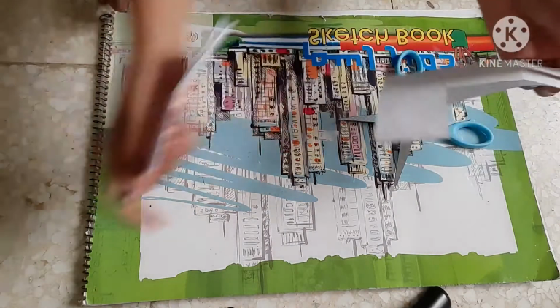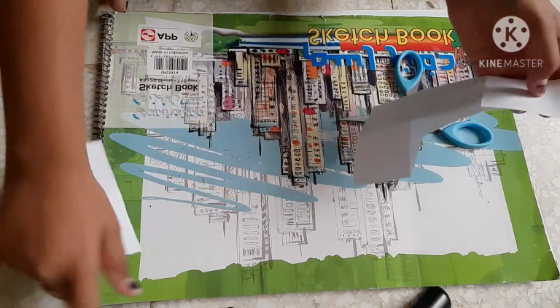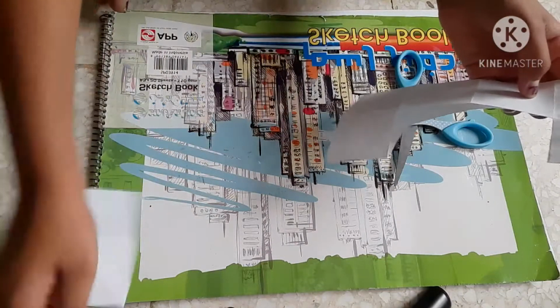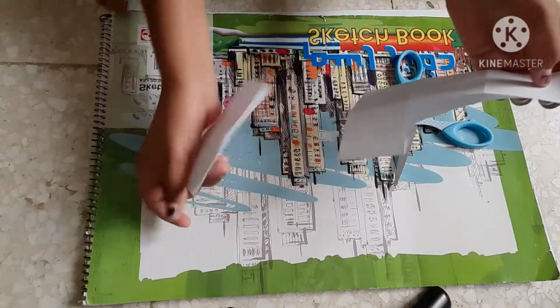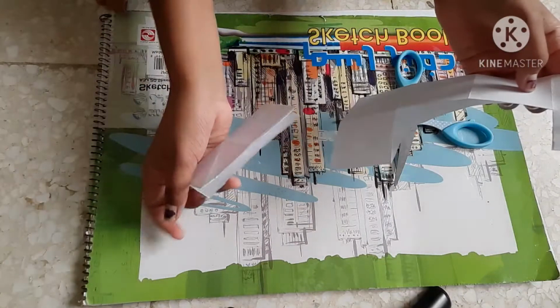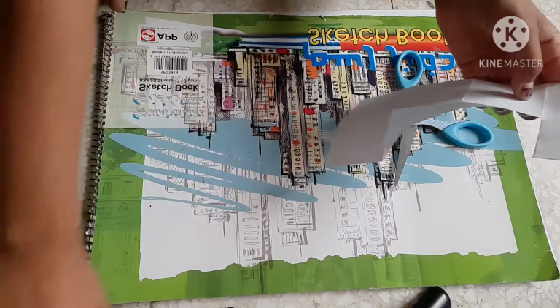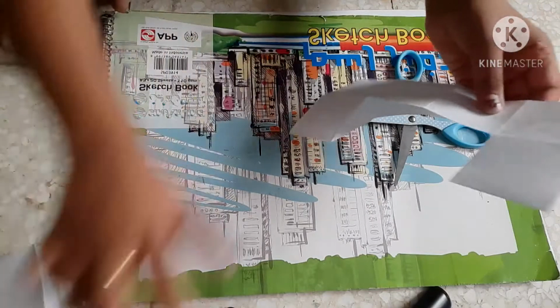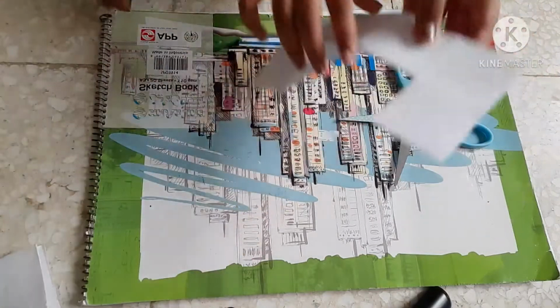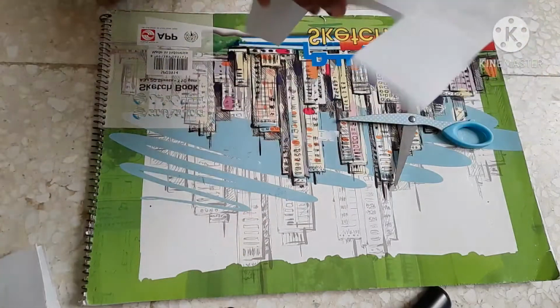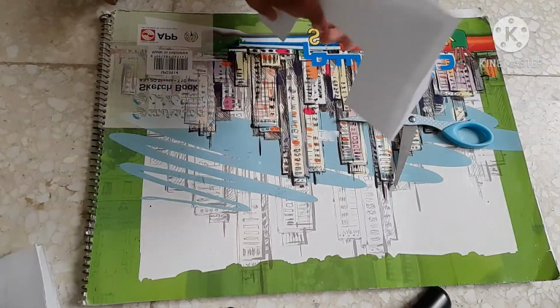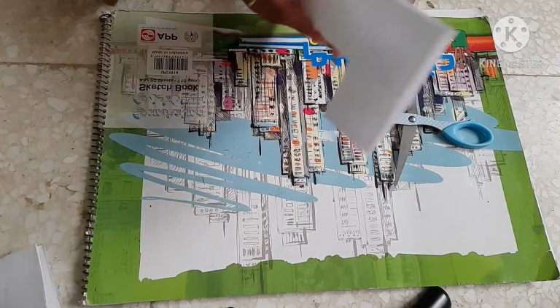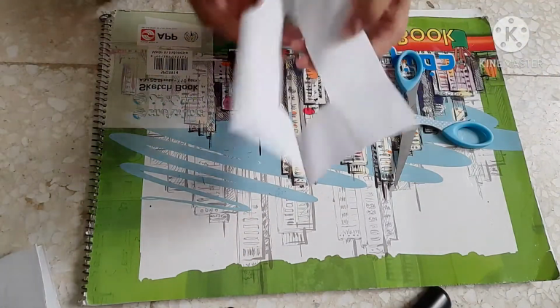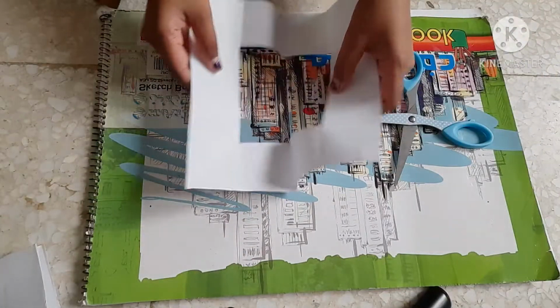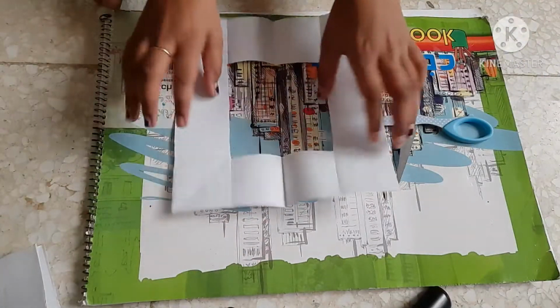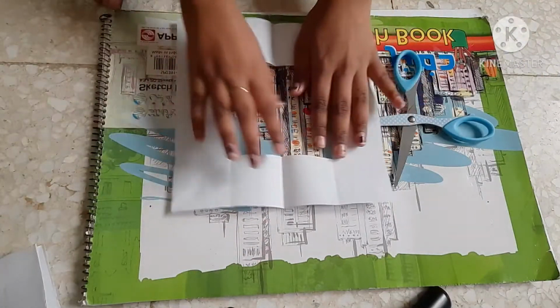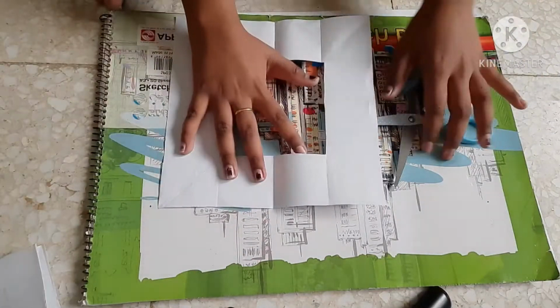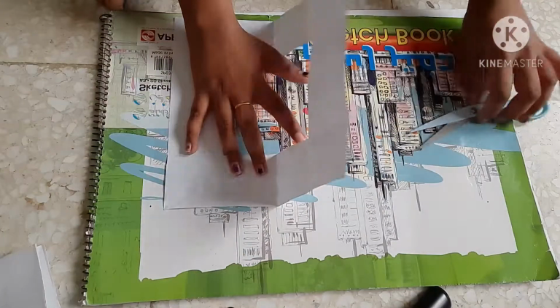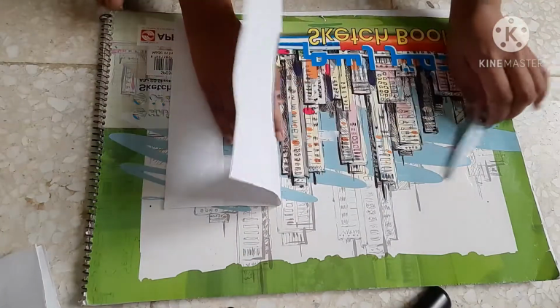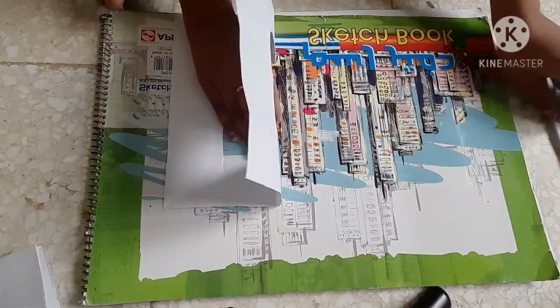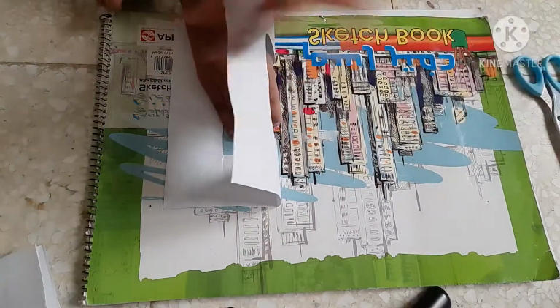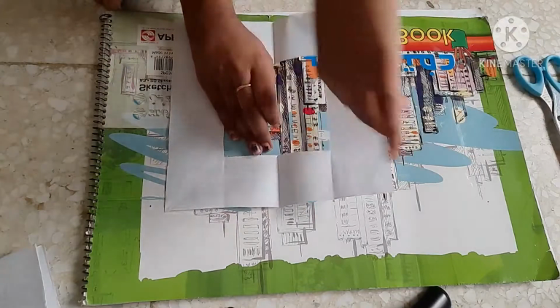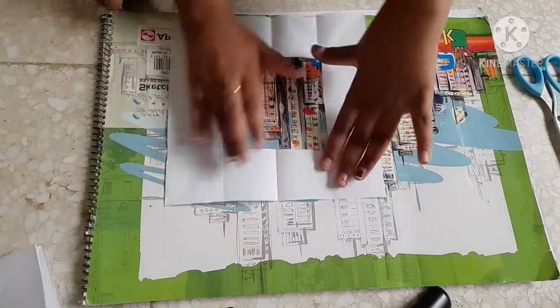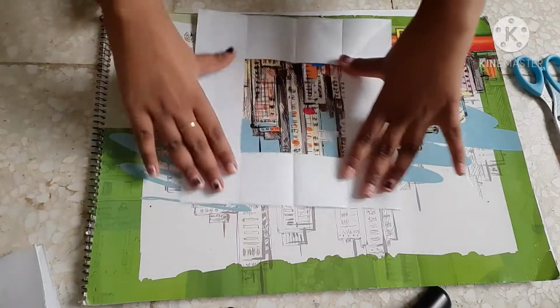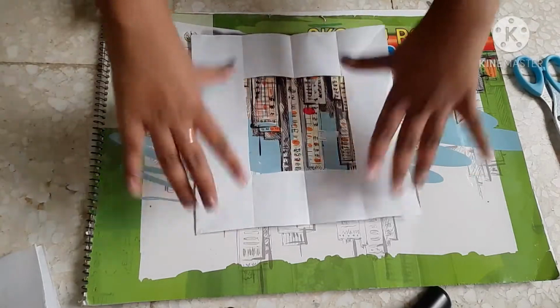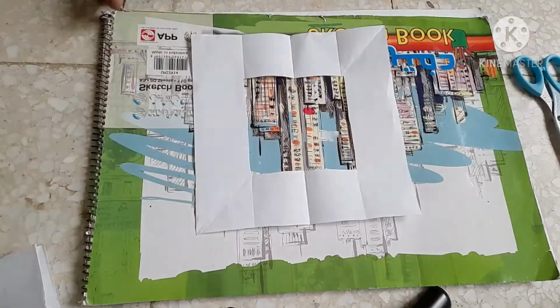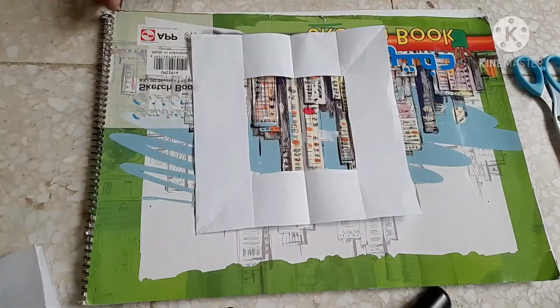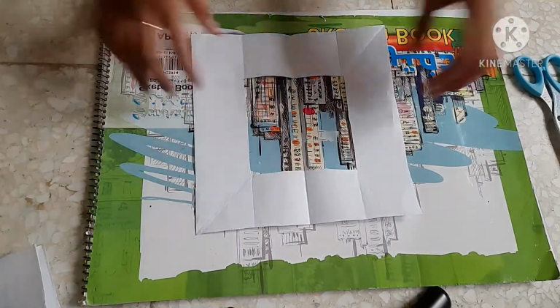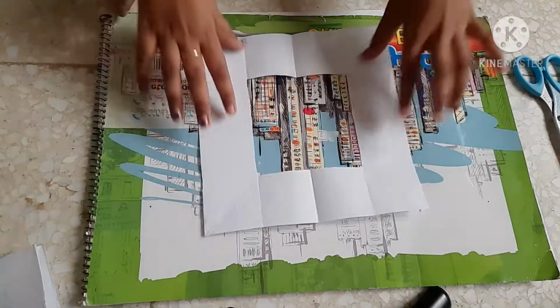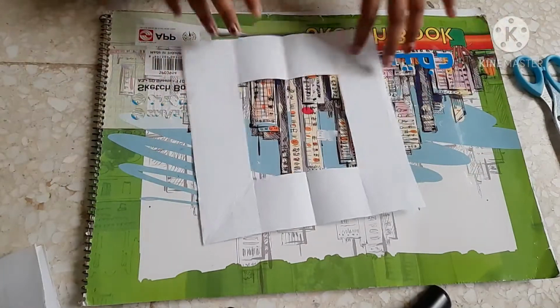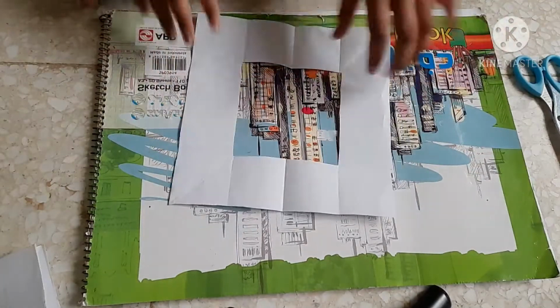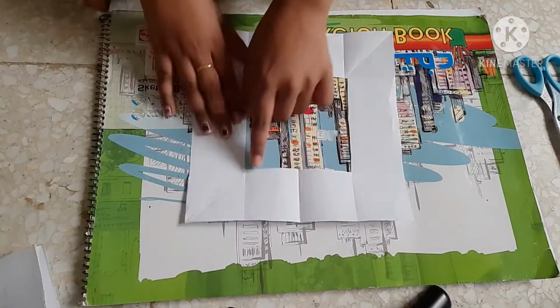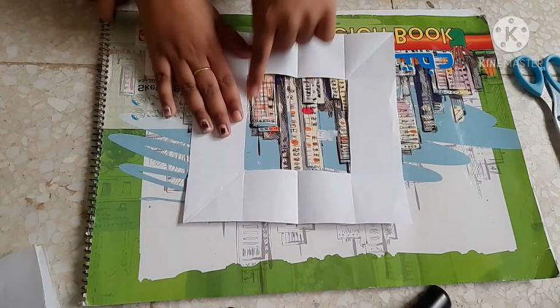And remove this part and just open it. Now we have a big square with a small square inside.